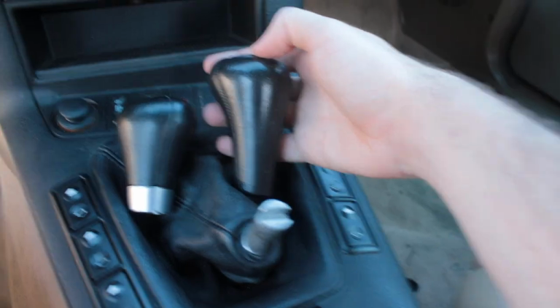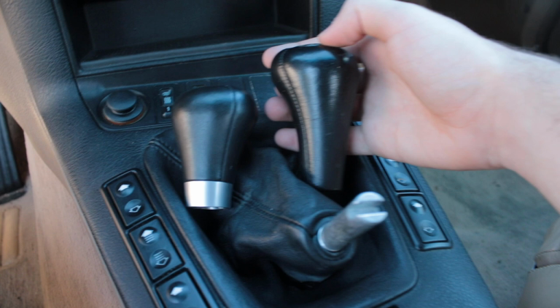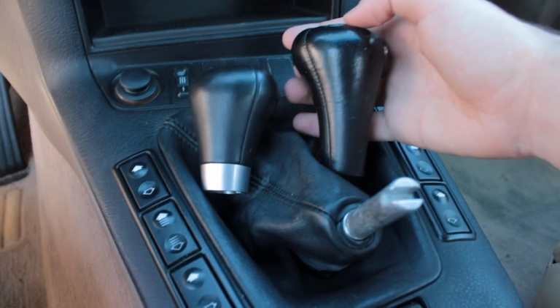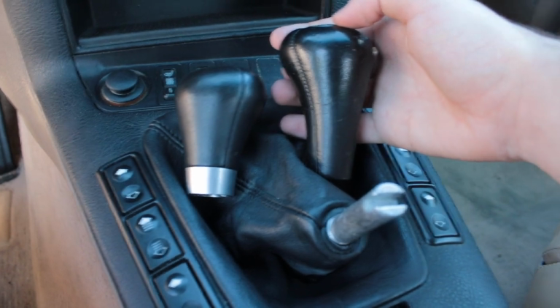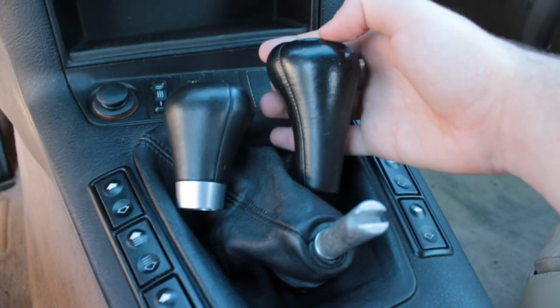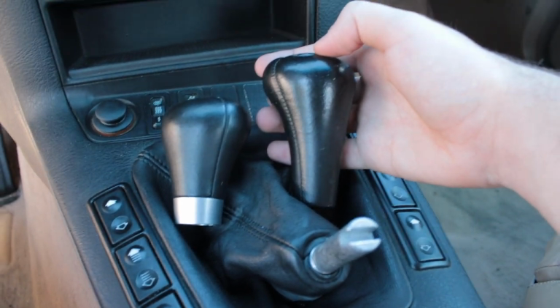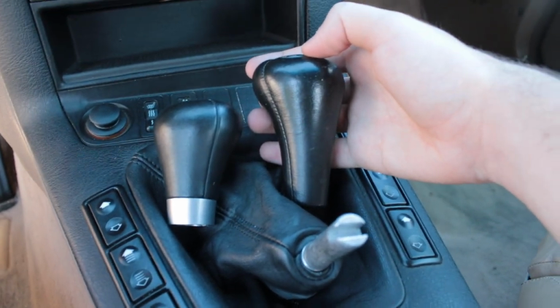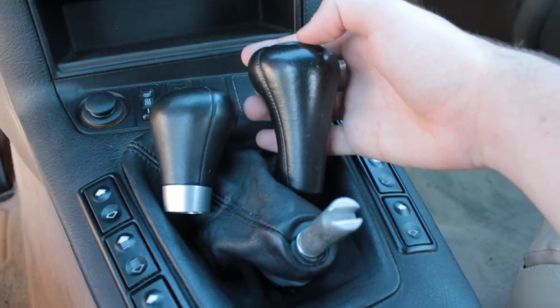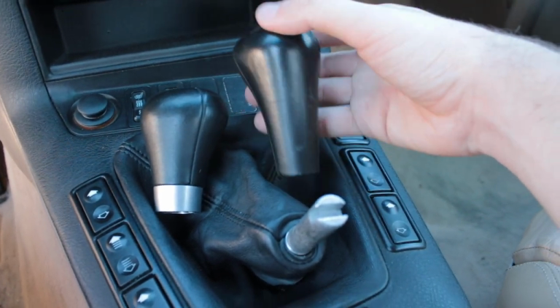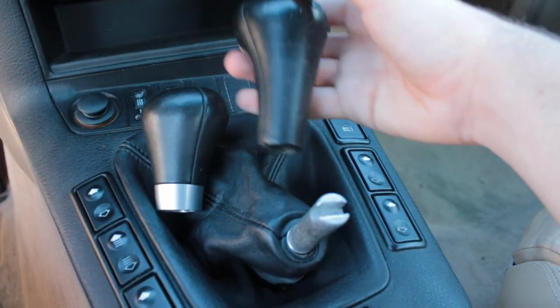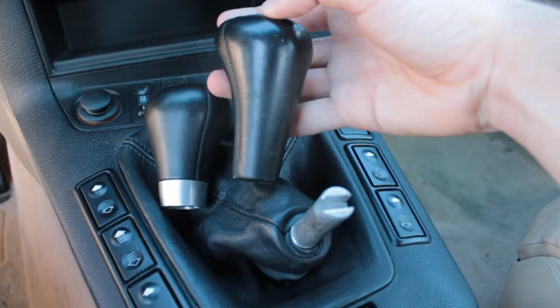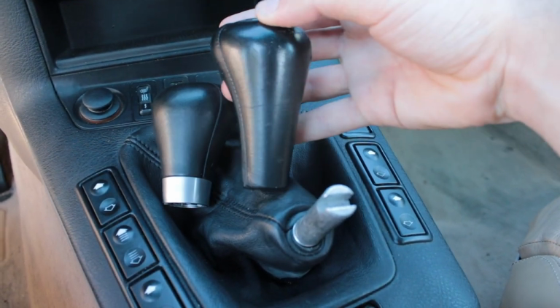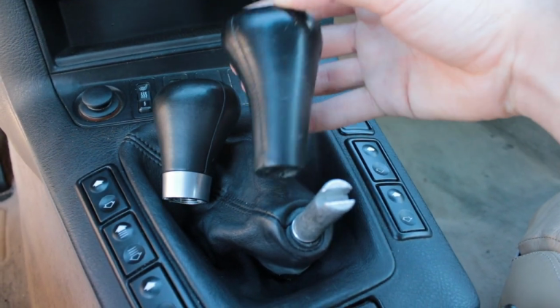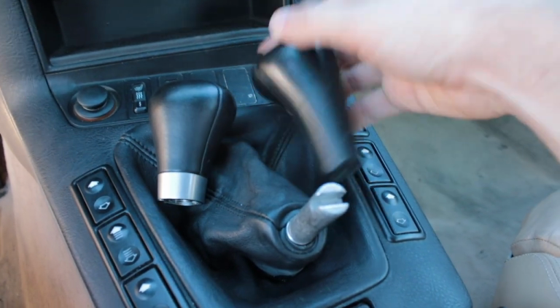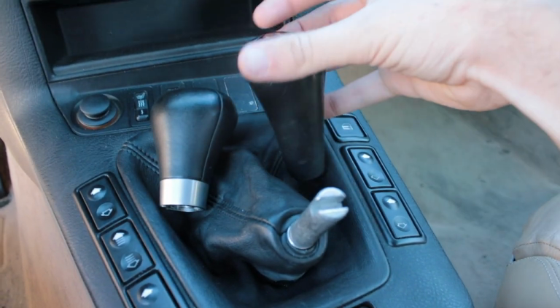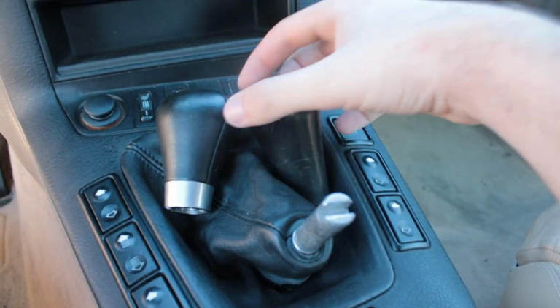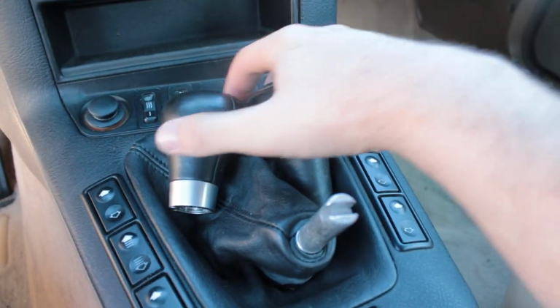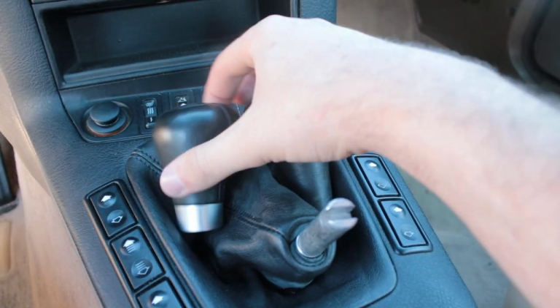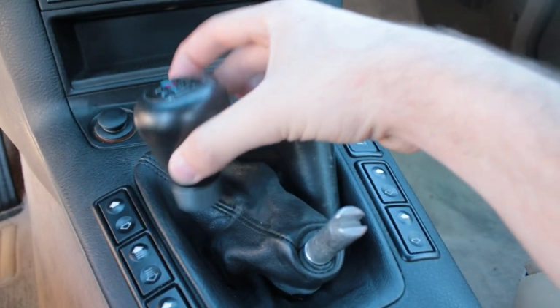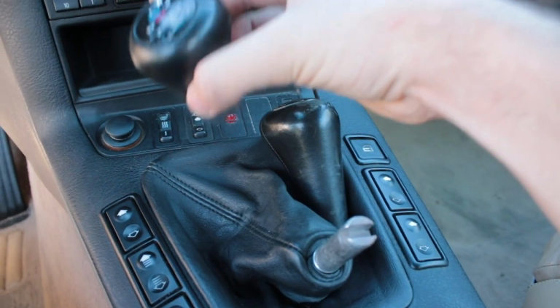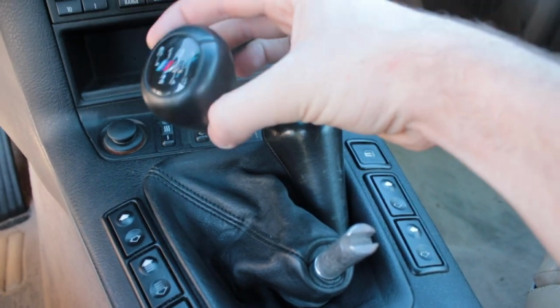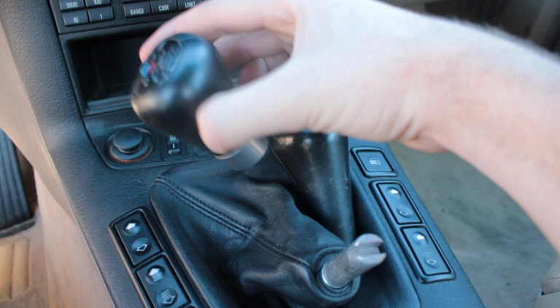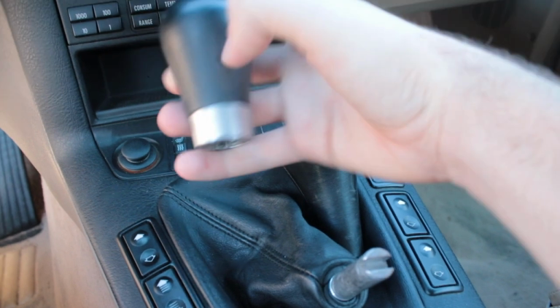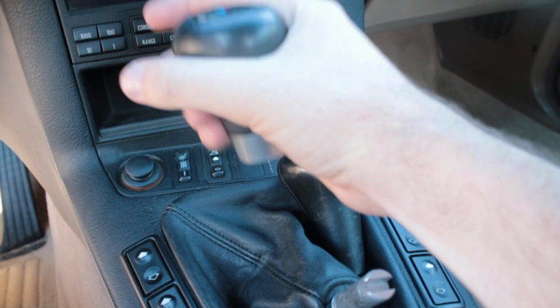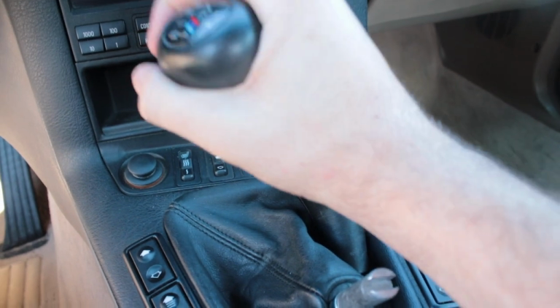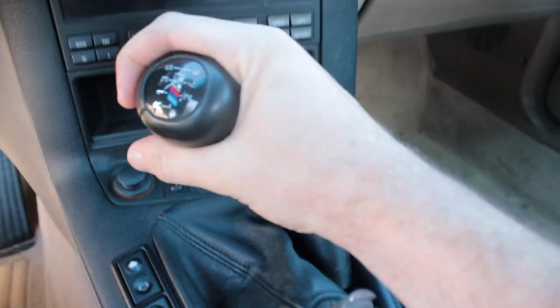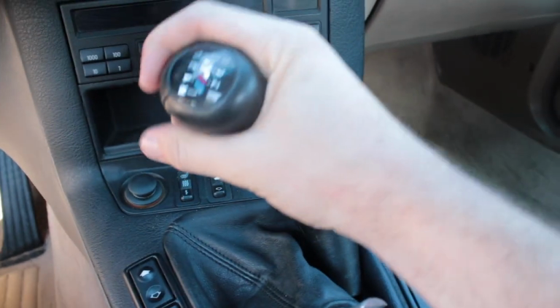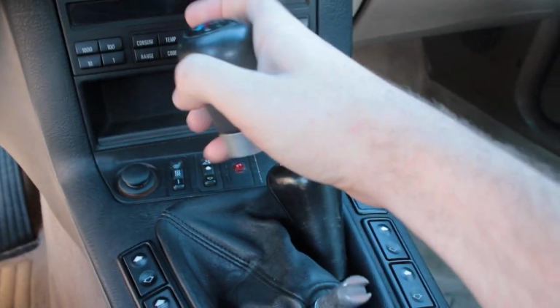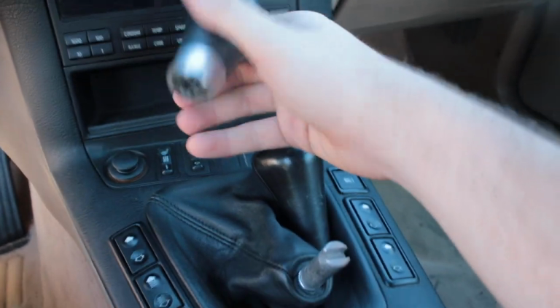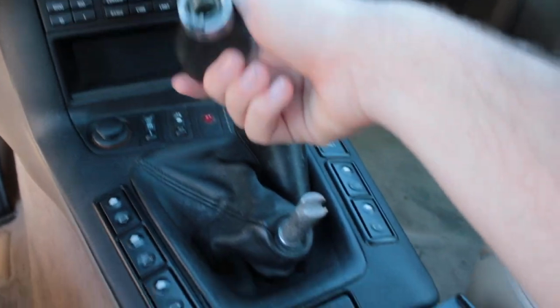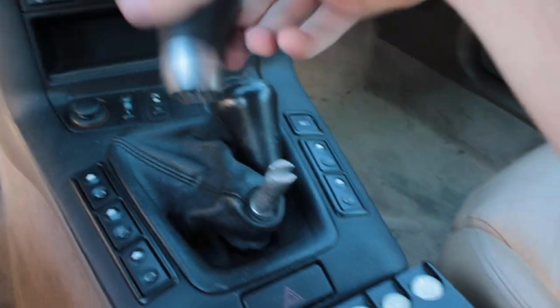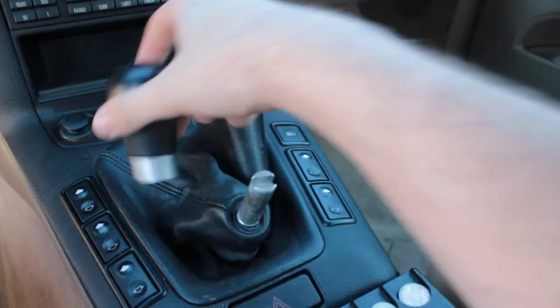If you look at the comparison between the old and new, it's a big difference height-wise. The M shift knob is very heavy and feels really good in the hand.